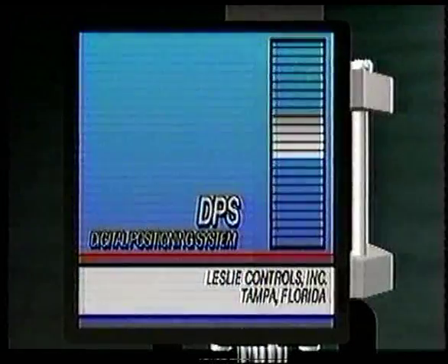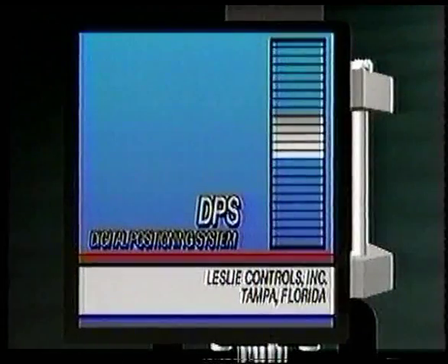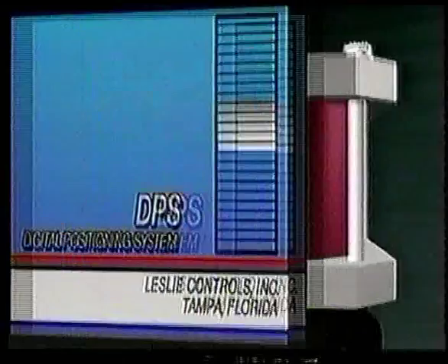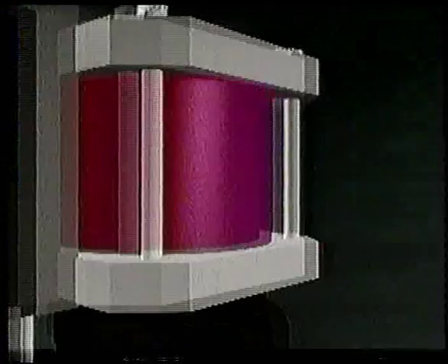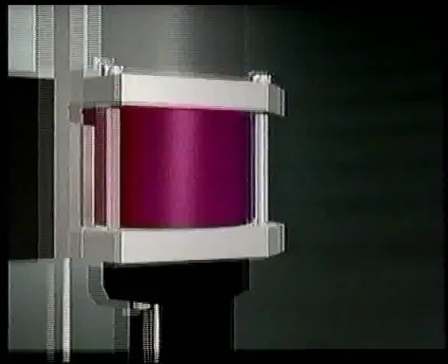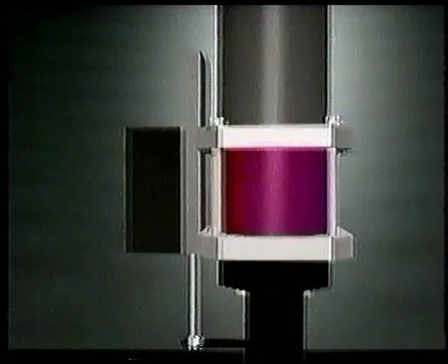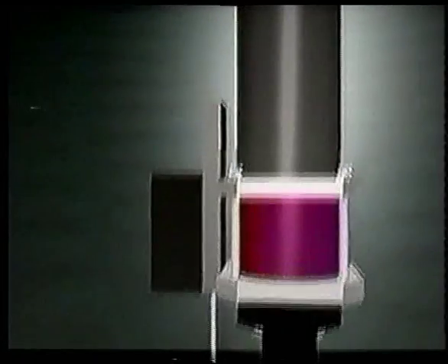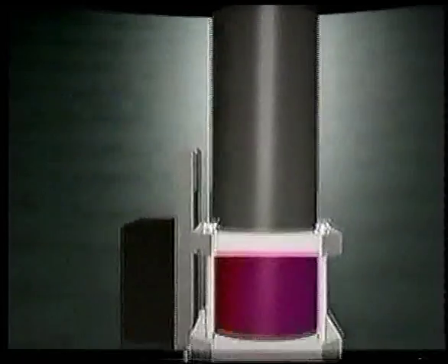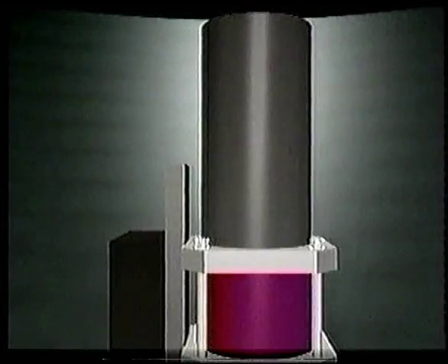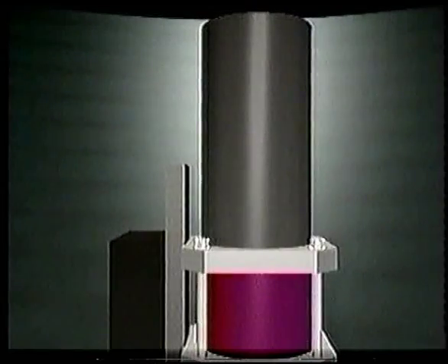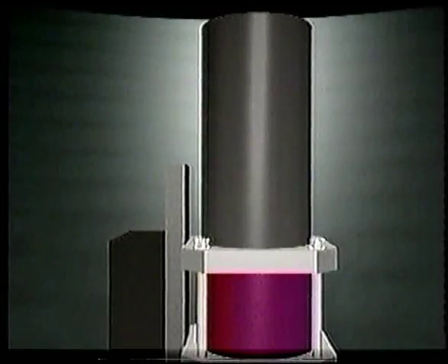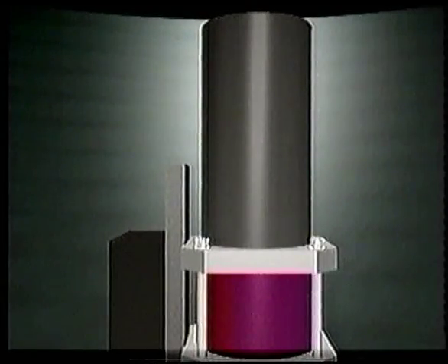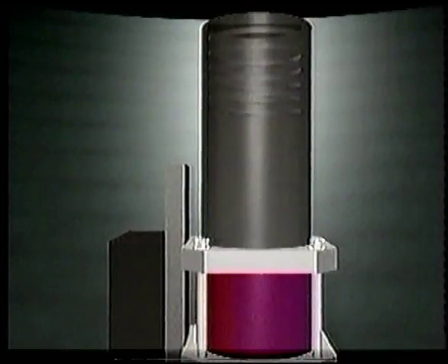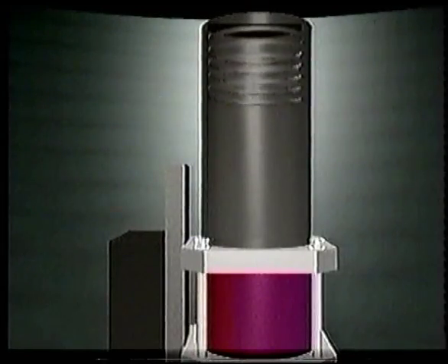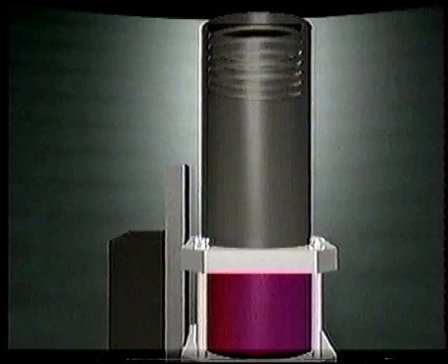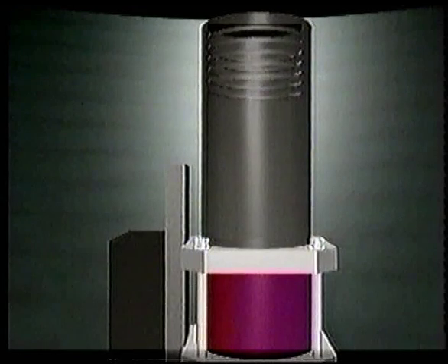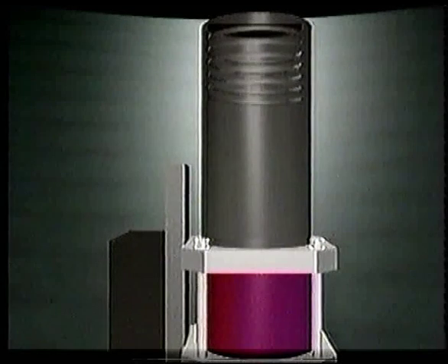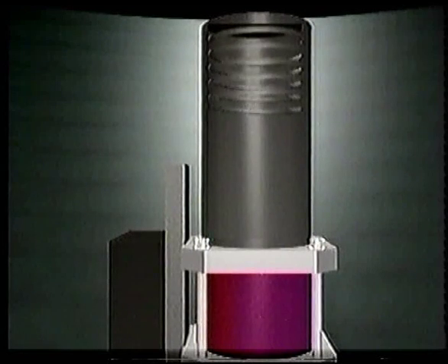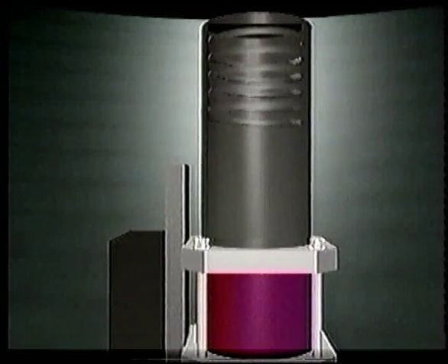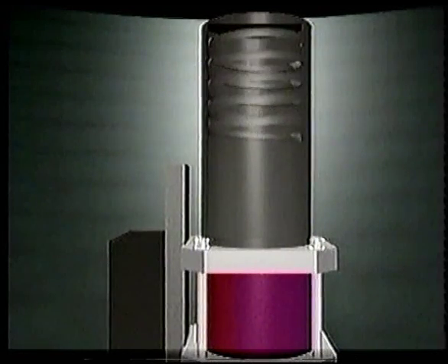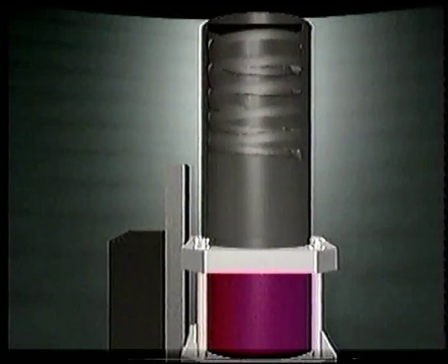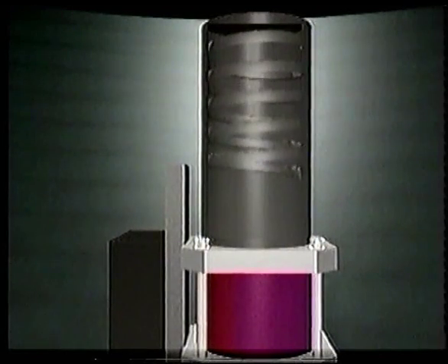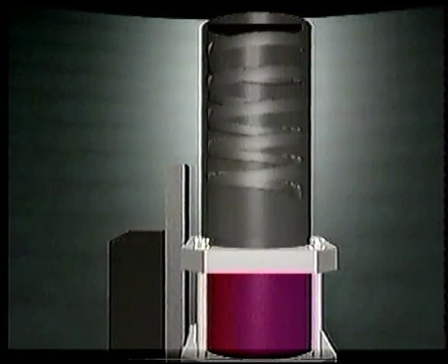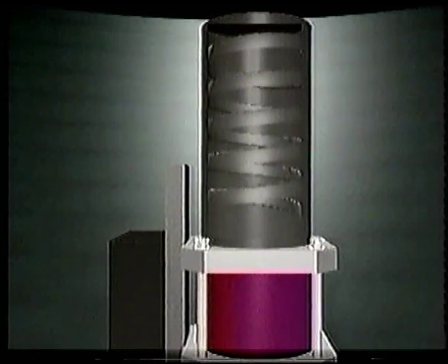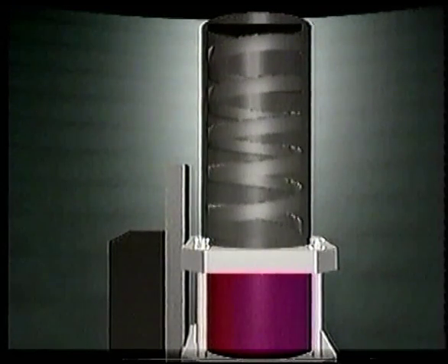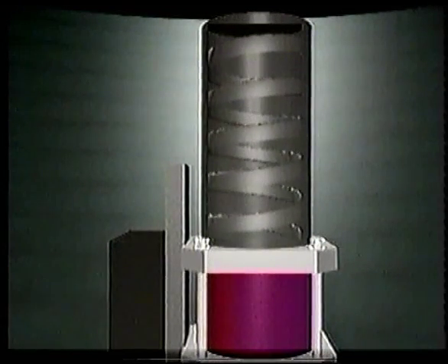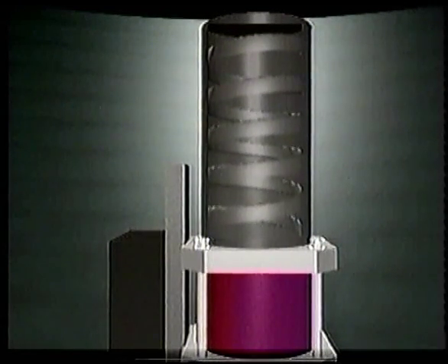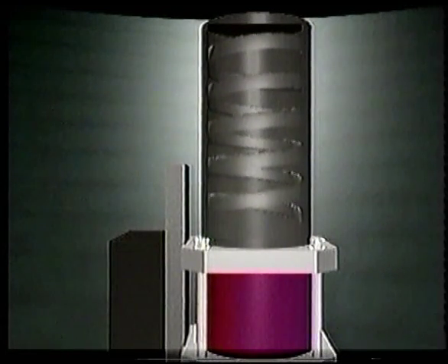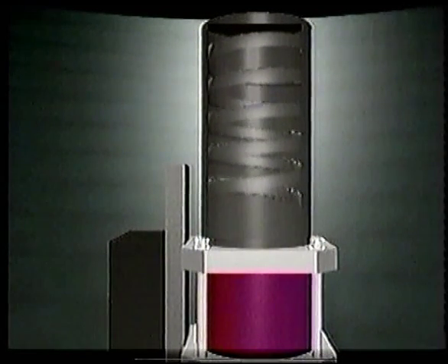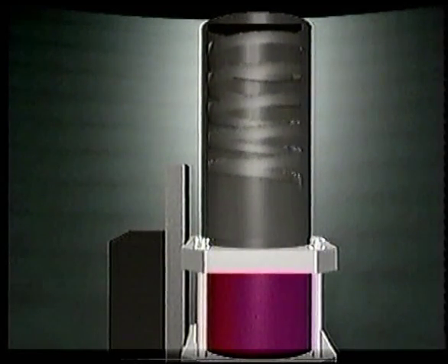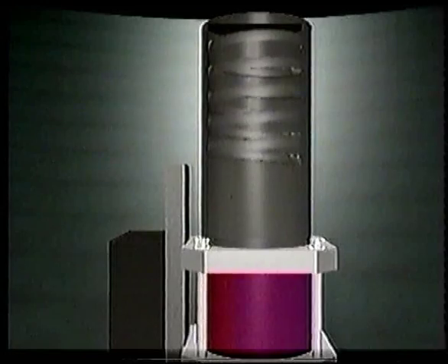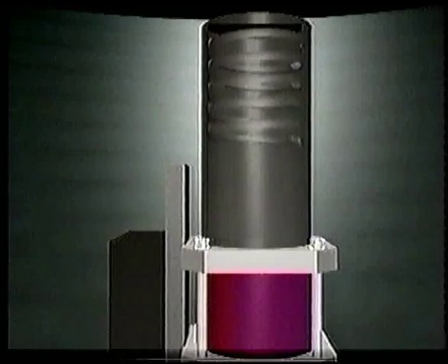The Magnum Series piston actuators provide extraordinary speed of response. The externally designed spring cartridge allows adjustability and failure position change without disassembly of the cylinder.